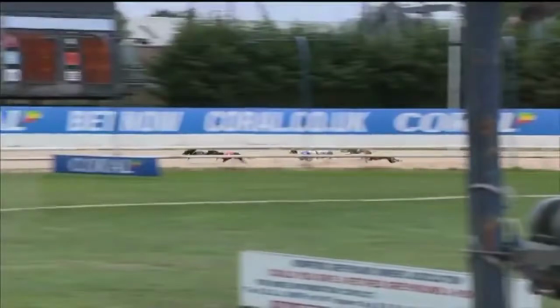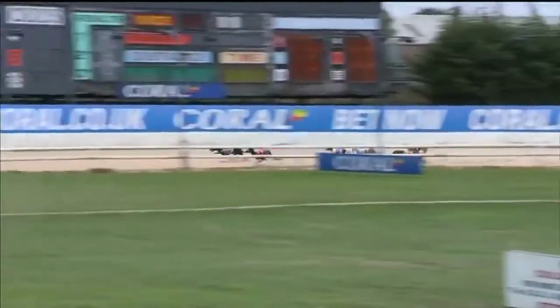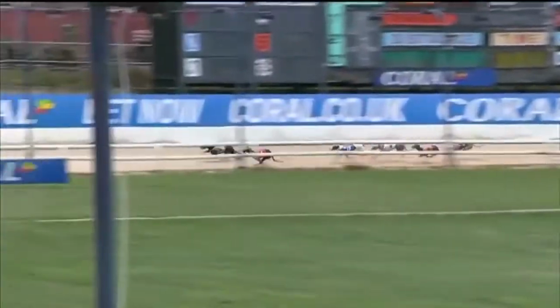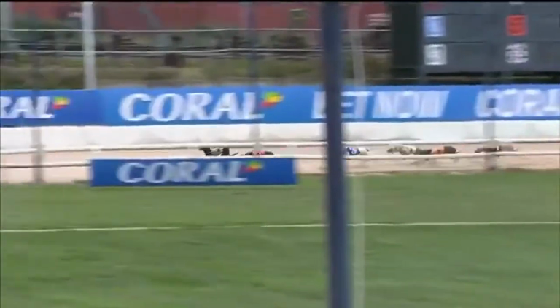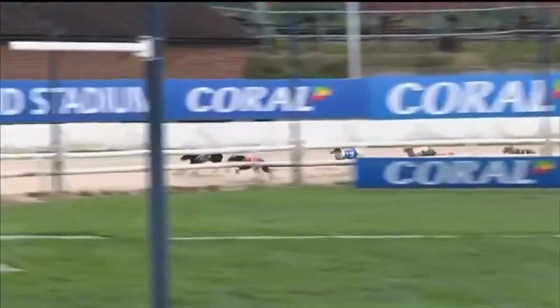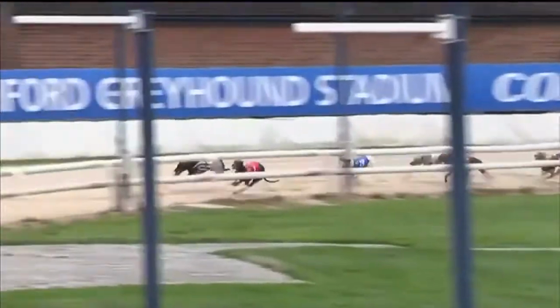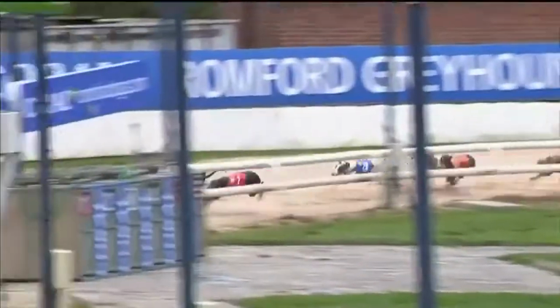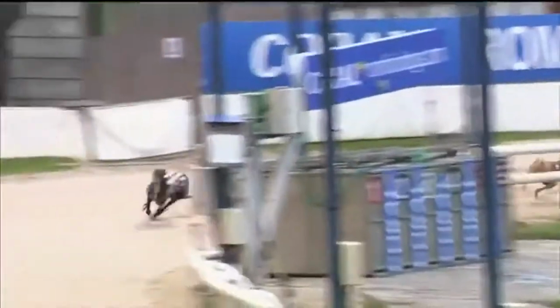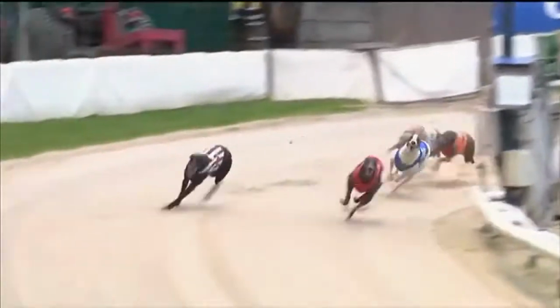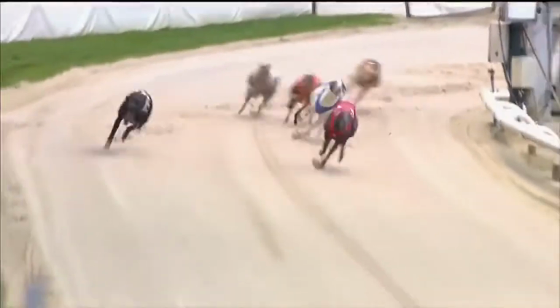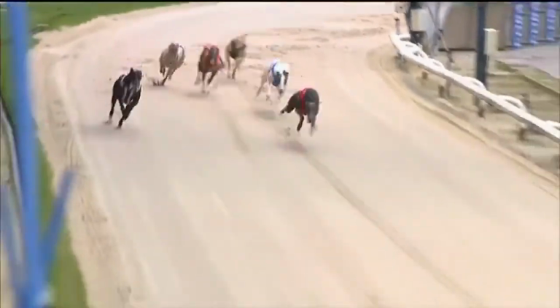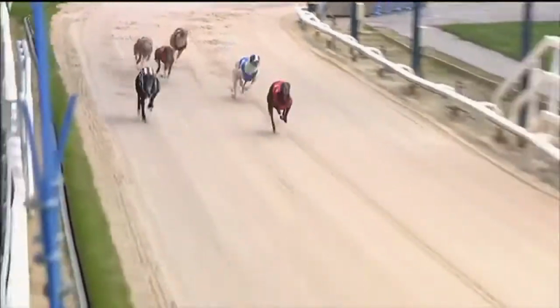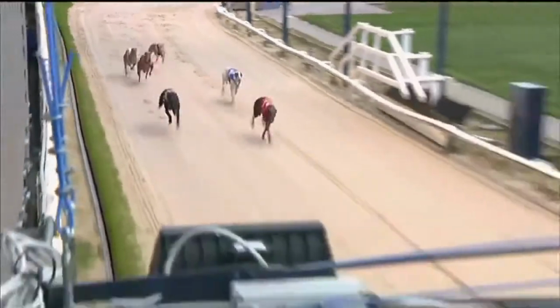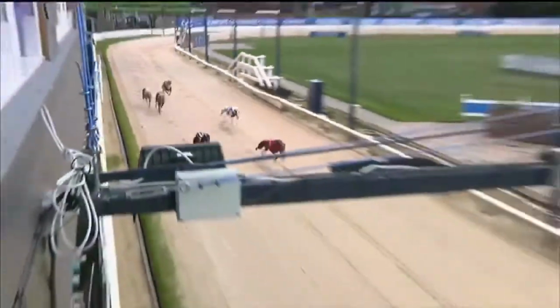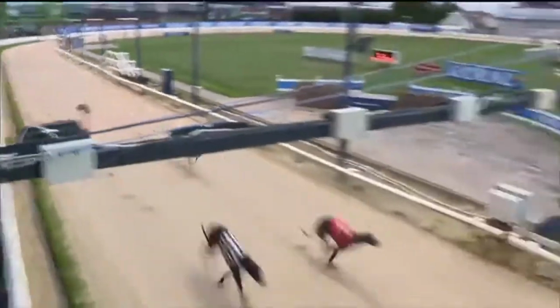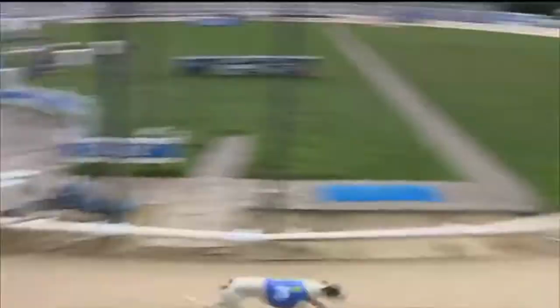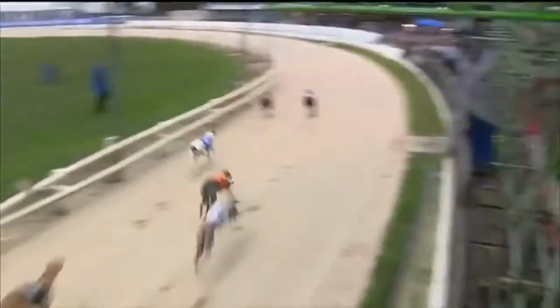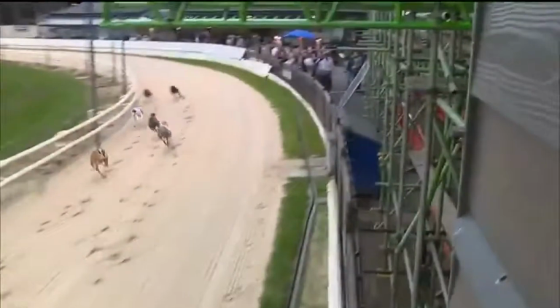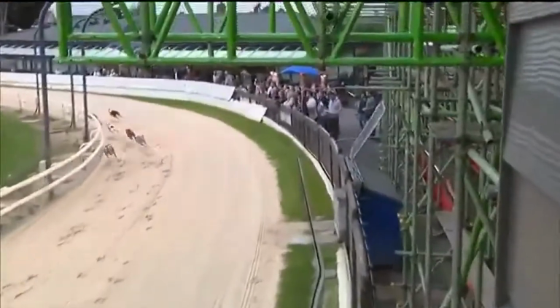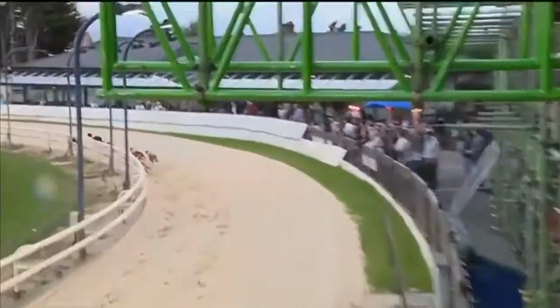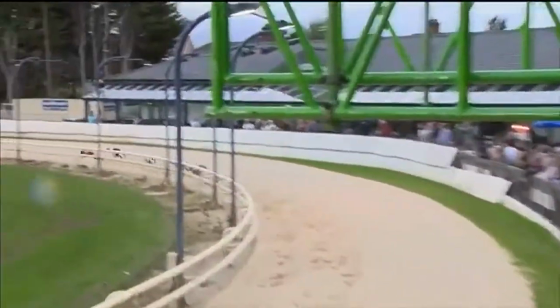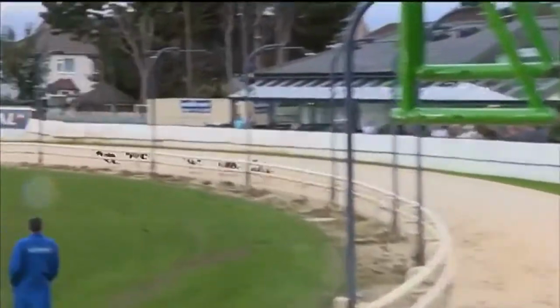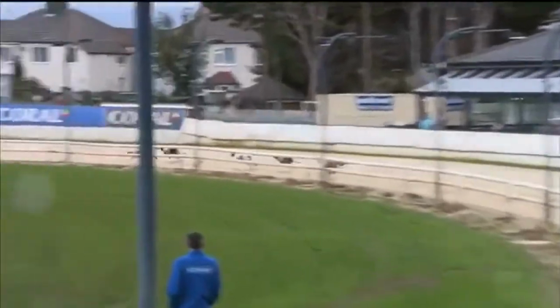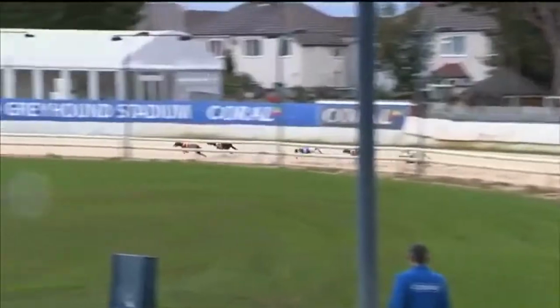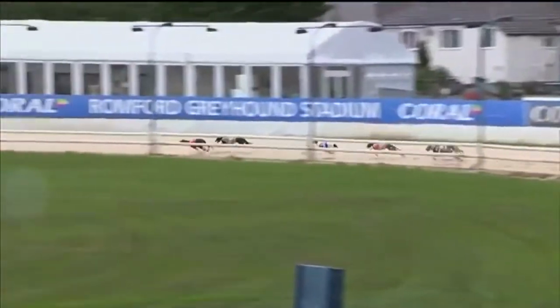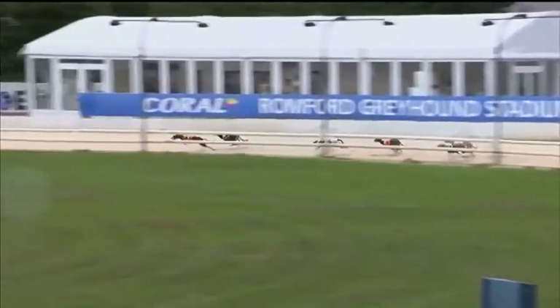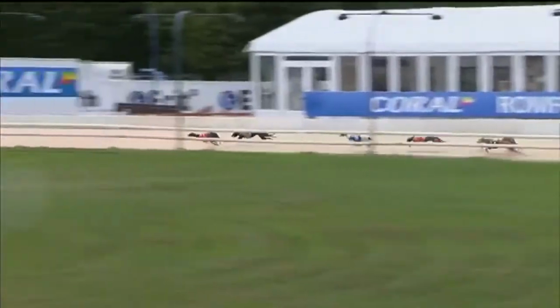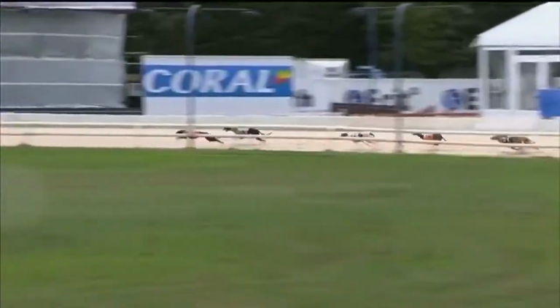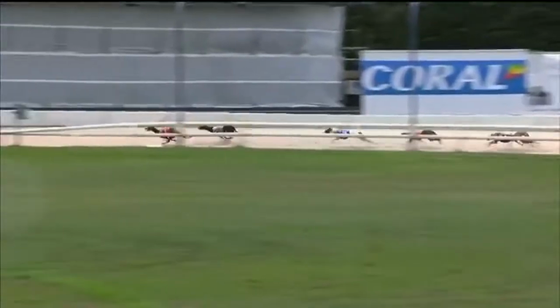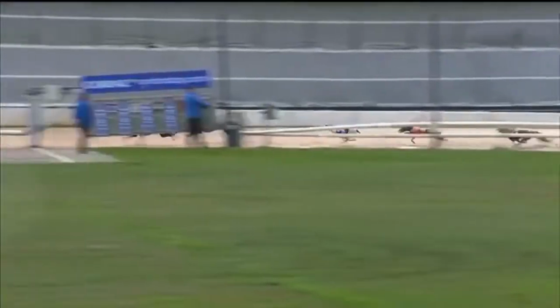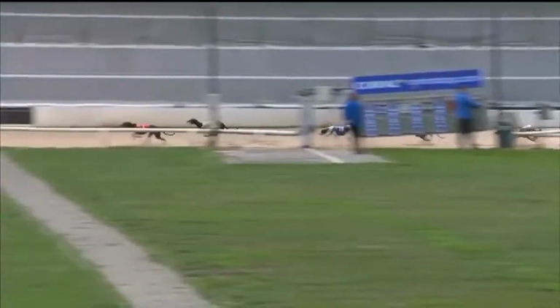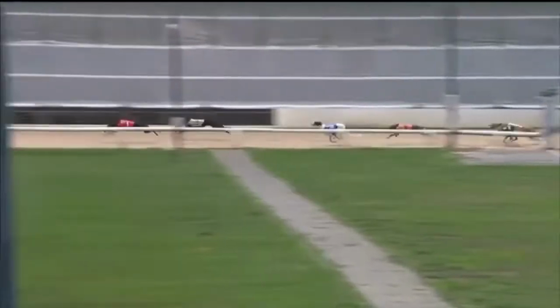Six comes around on the outside of one. Good race between the pair. One just rails tightly out the second bend and takes about half a length or so out of six. They're challenging together, three lengths back to two. Then we've got five at the back with two and three. But one's kicked on by a length and a half now from six.